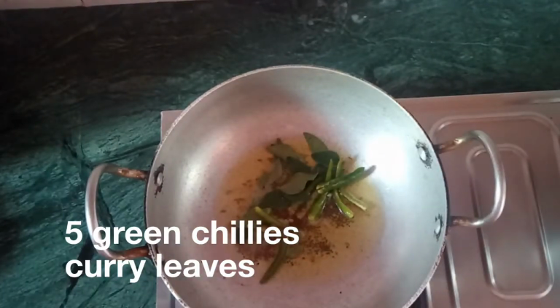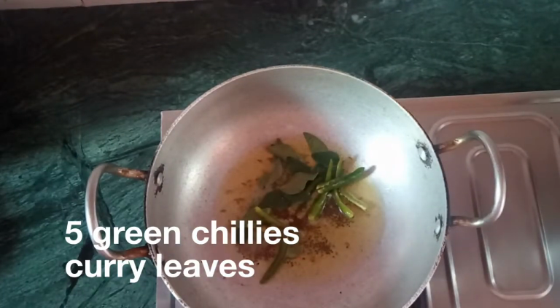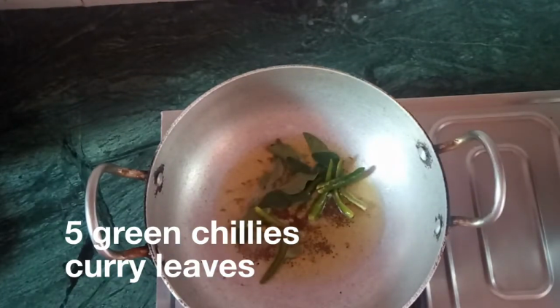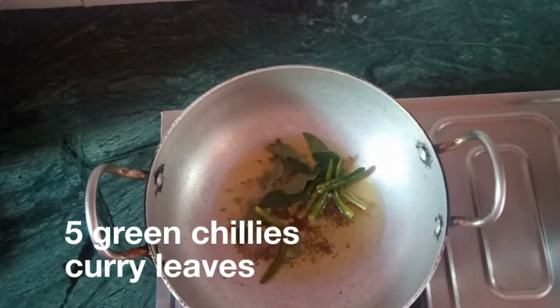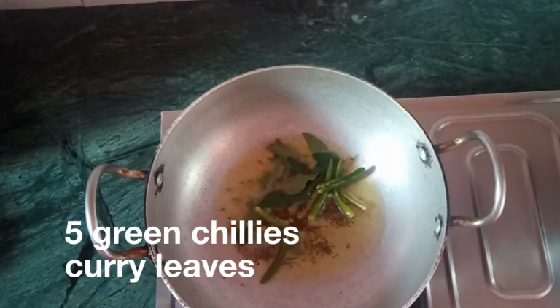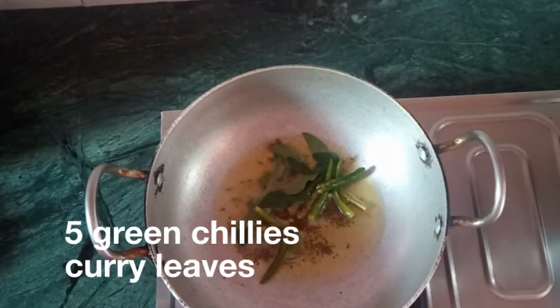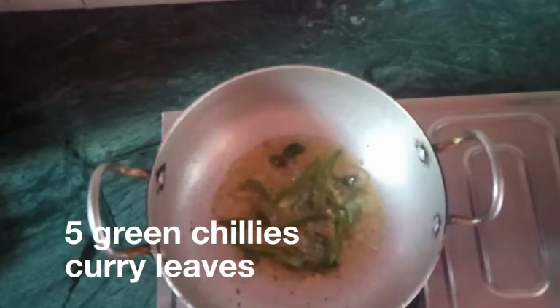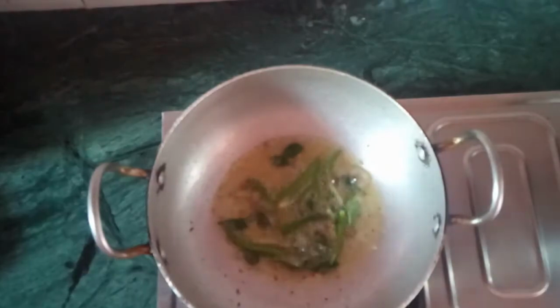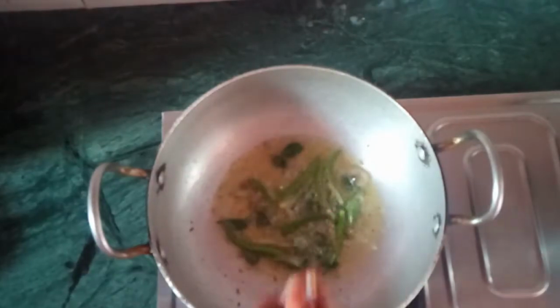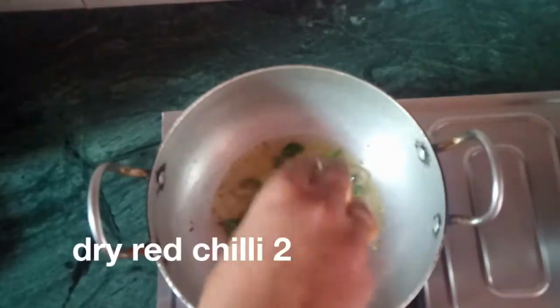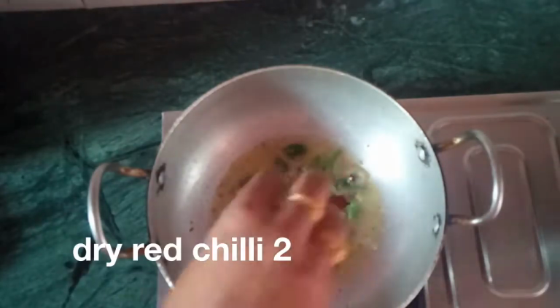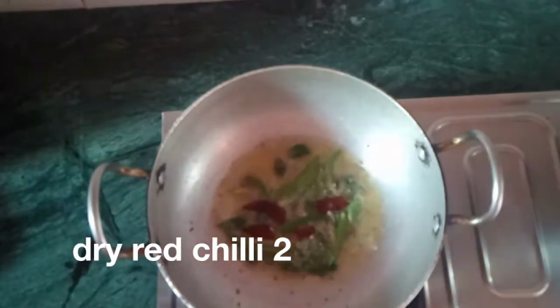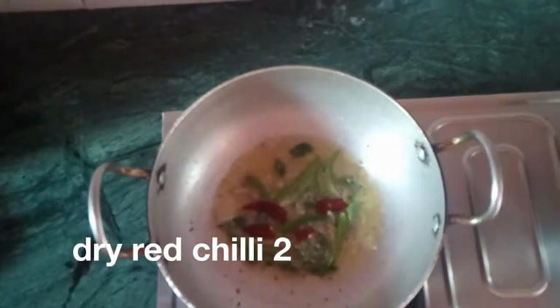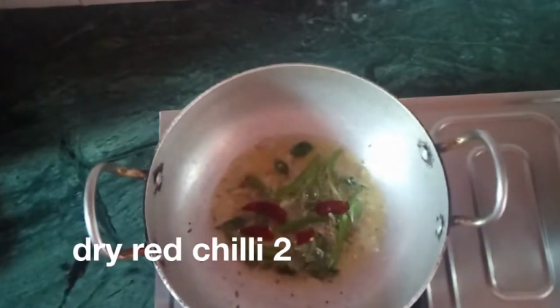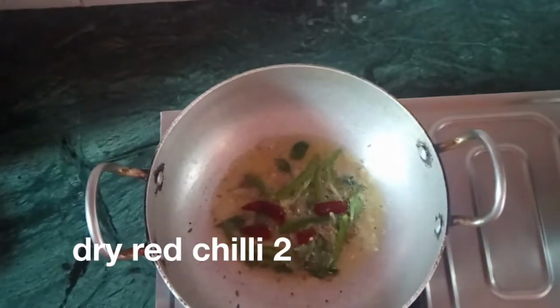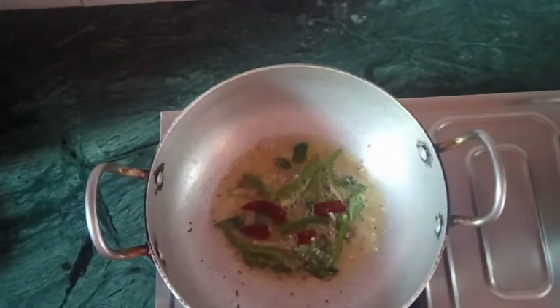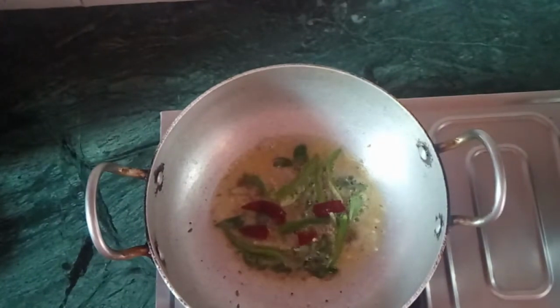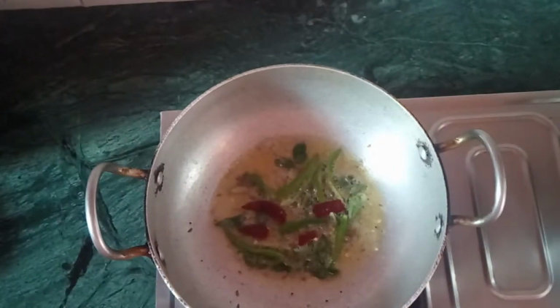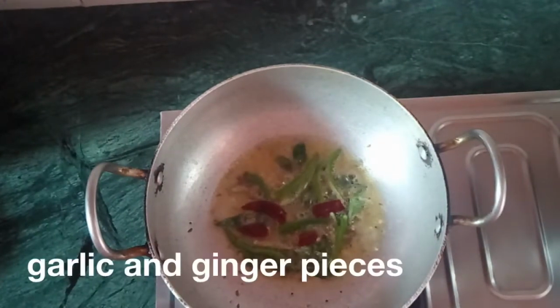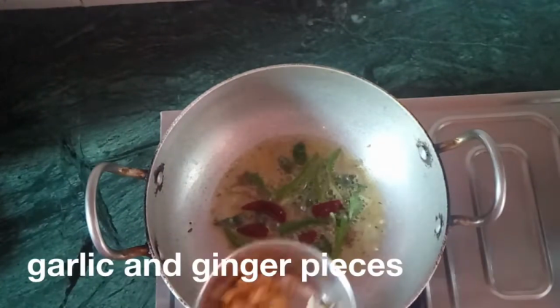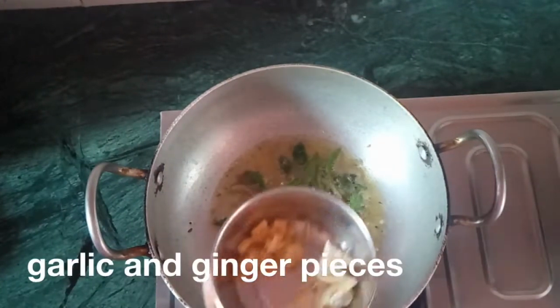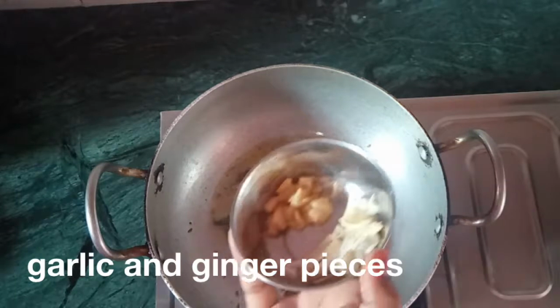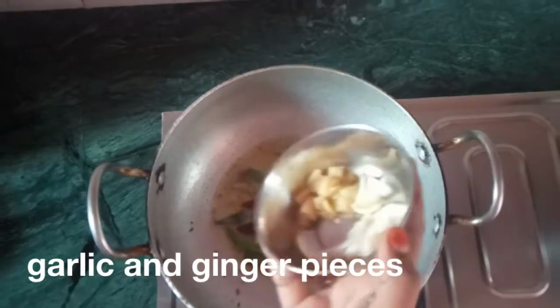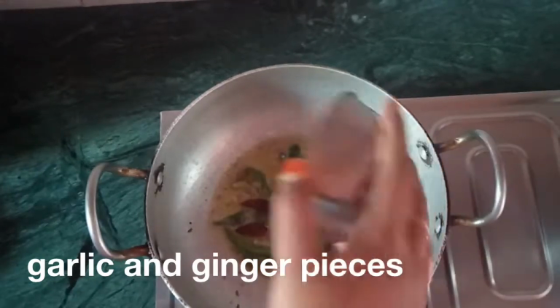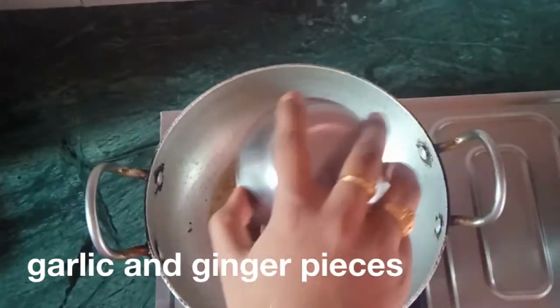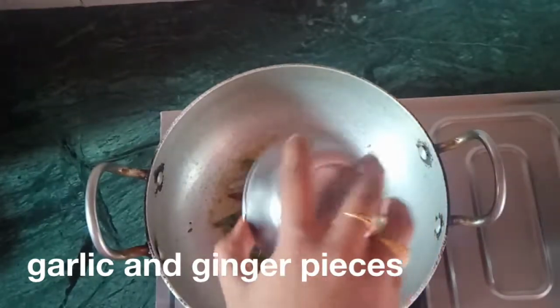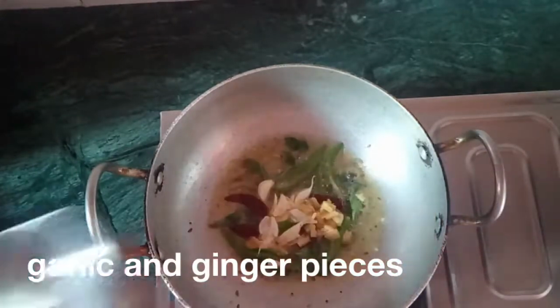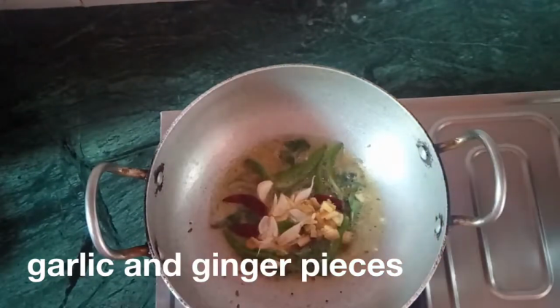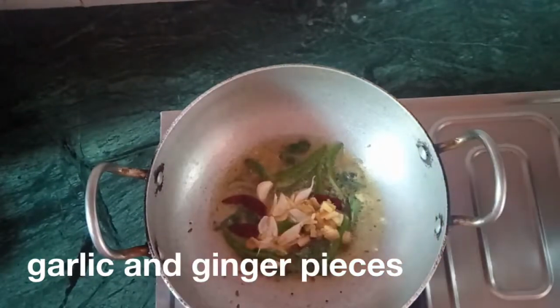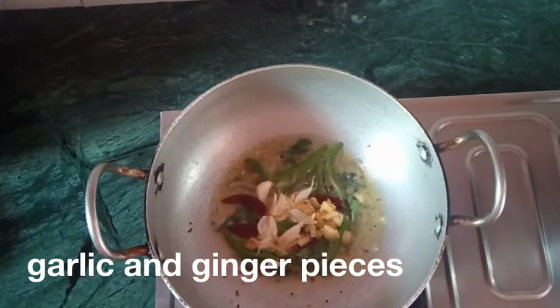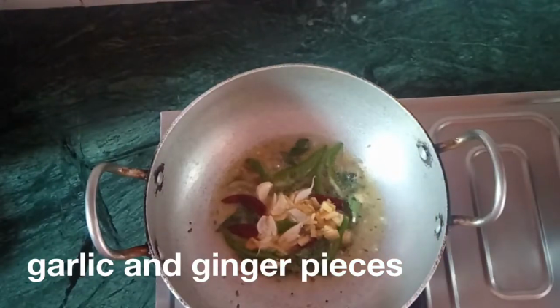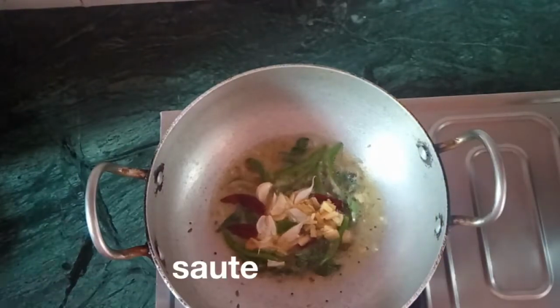This dish should be enjoyed. This dish will taste good too. You can taste good too.